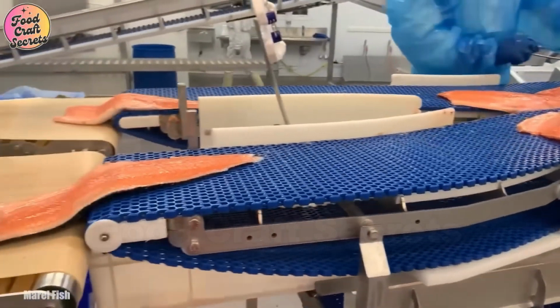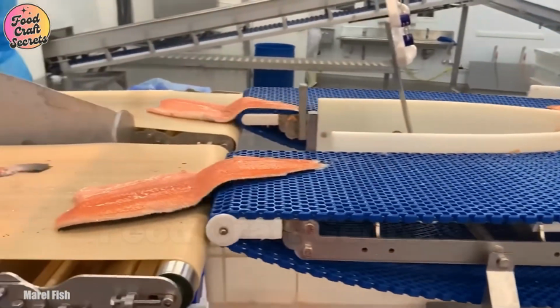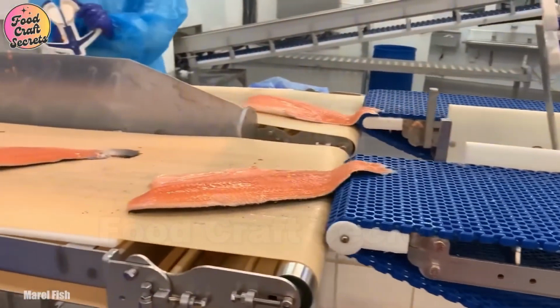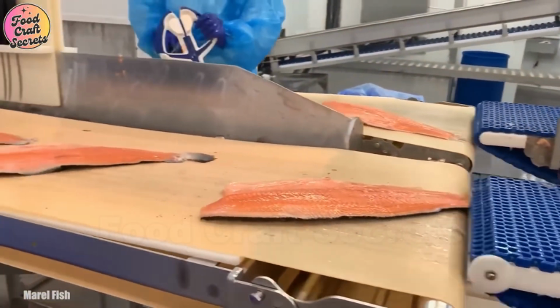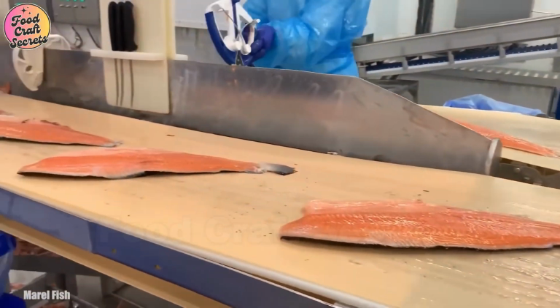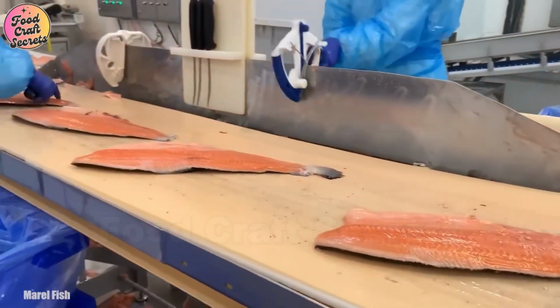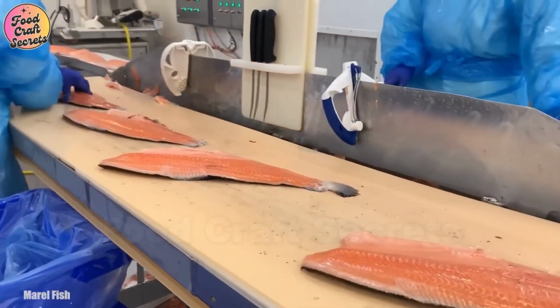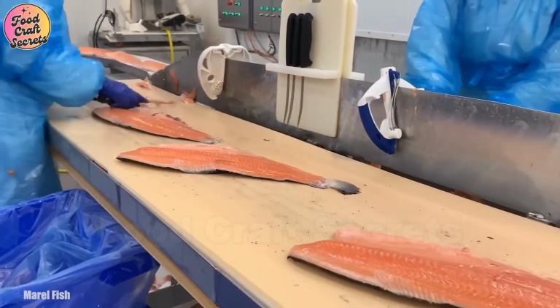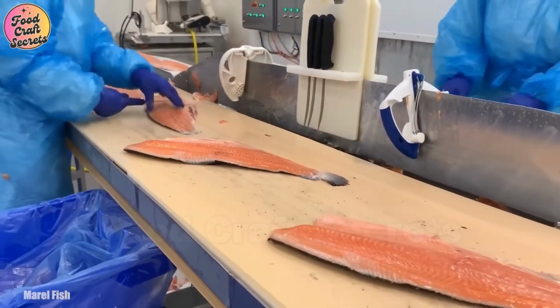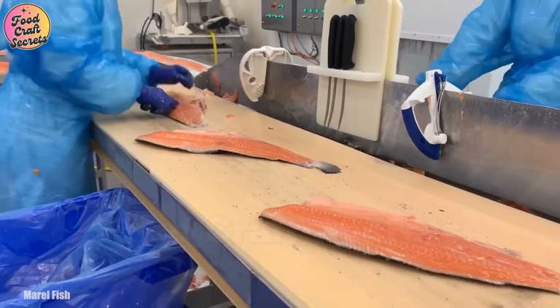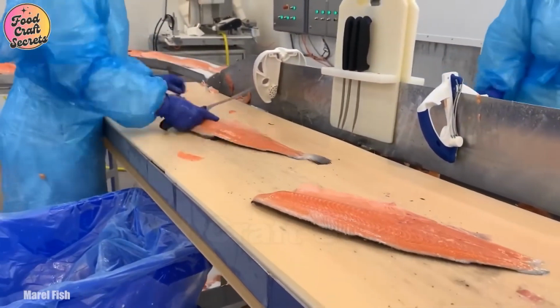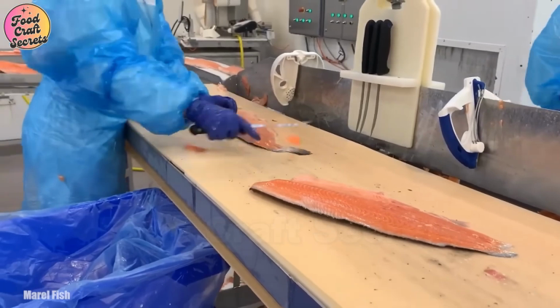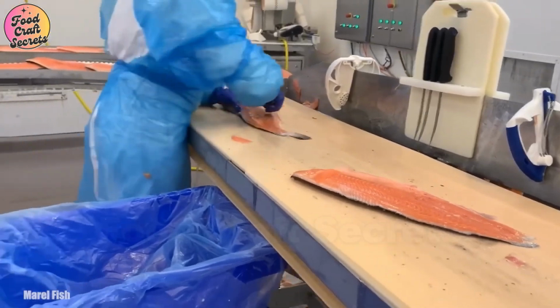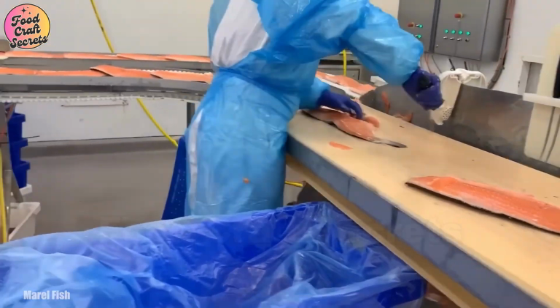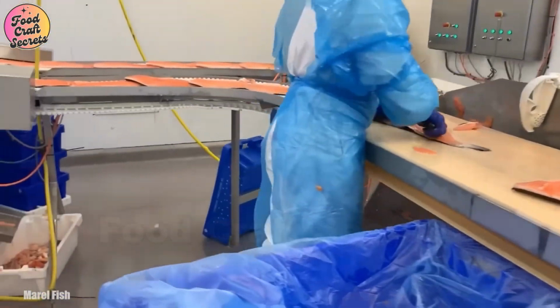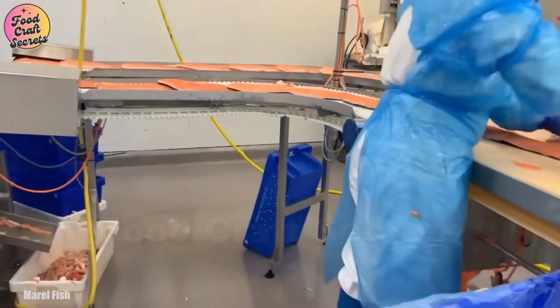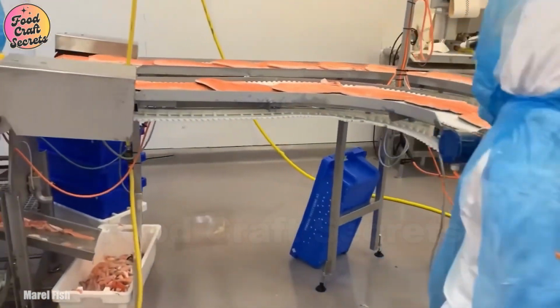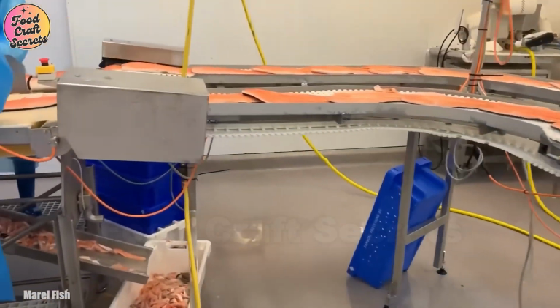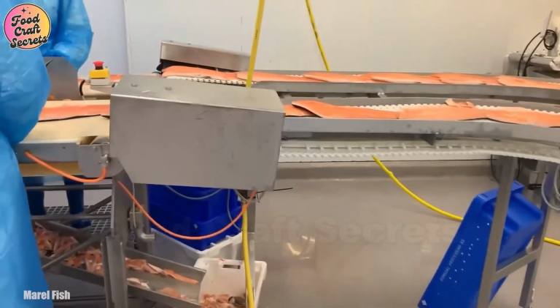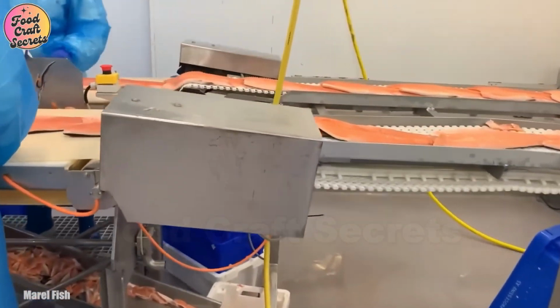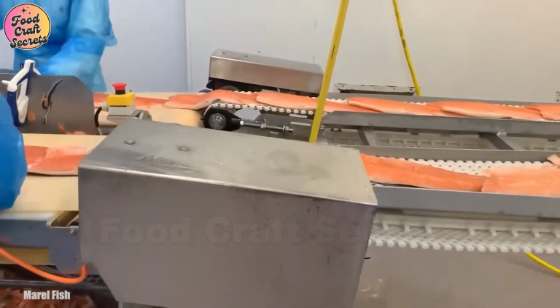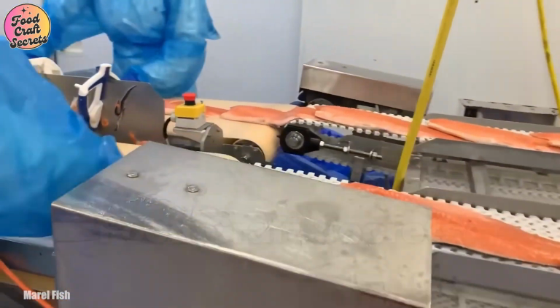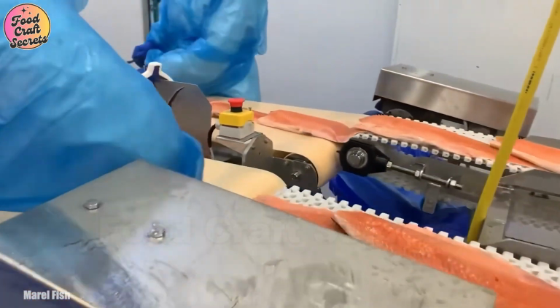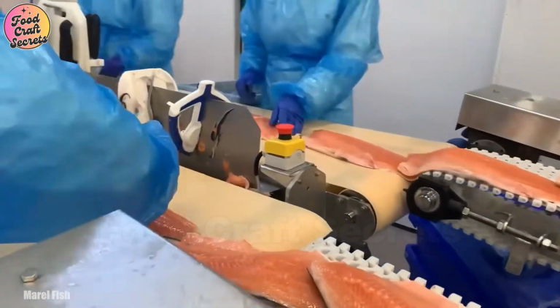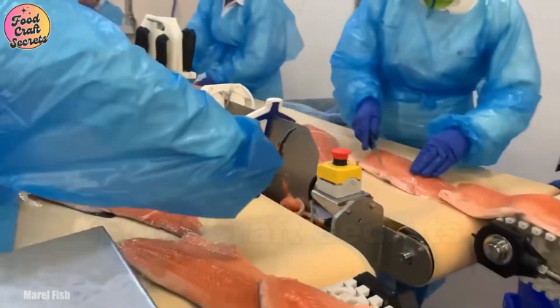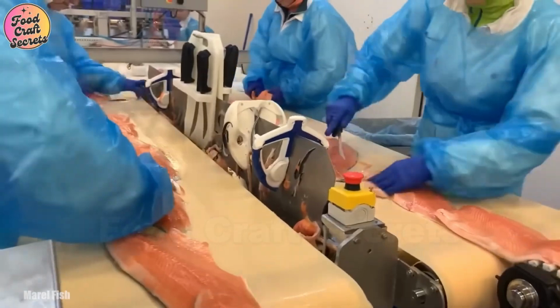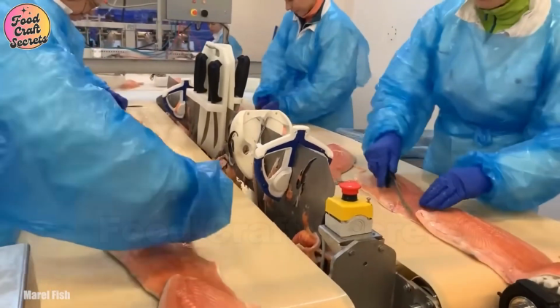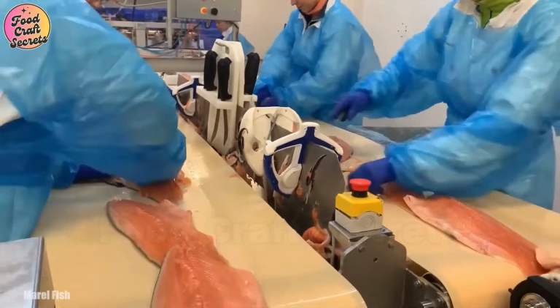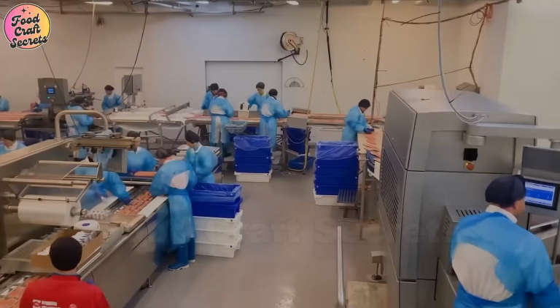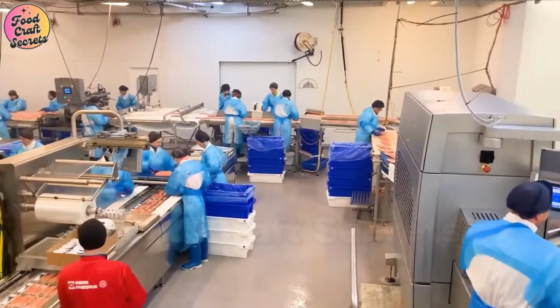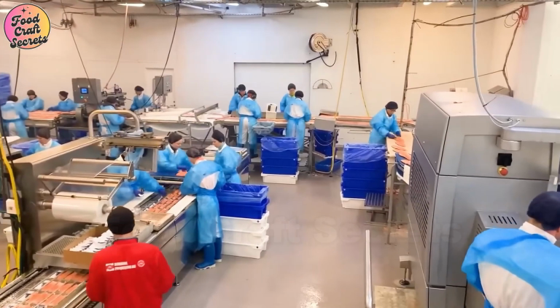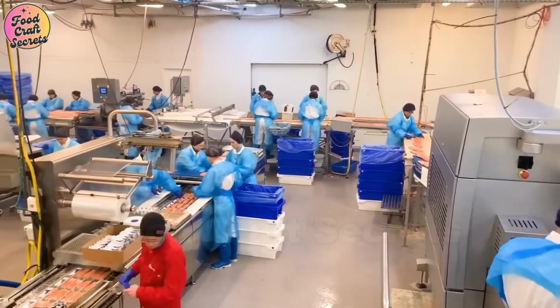From a lively fish swimming in the ocean to a refined product ready for your plate, every stage of processing demands precision, care, and a seamless combination of cutting-edge technology and skilled craftsmanship.